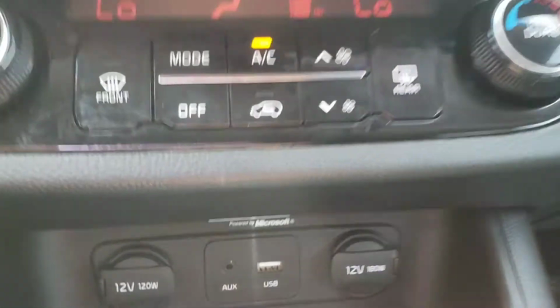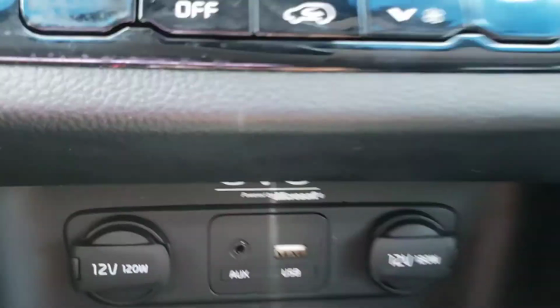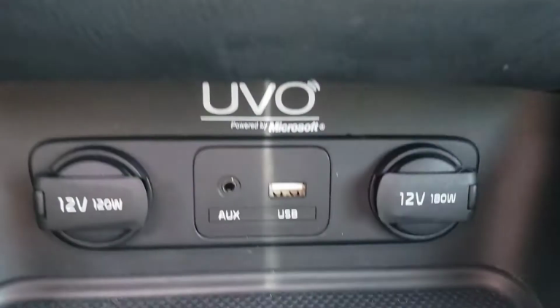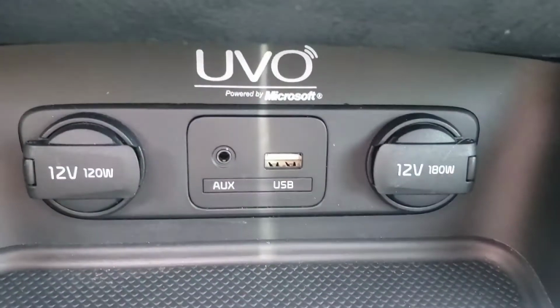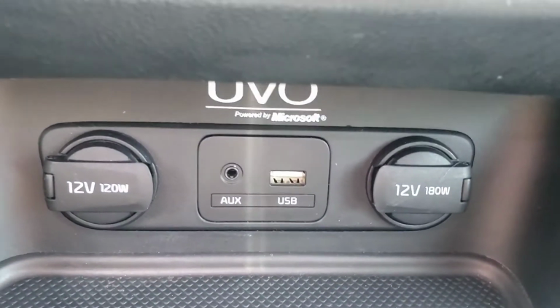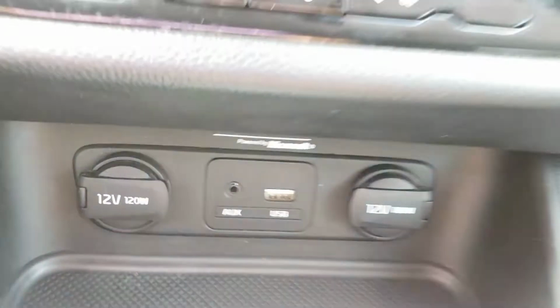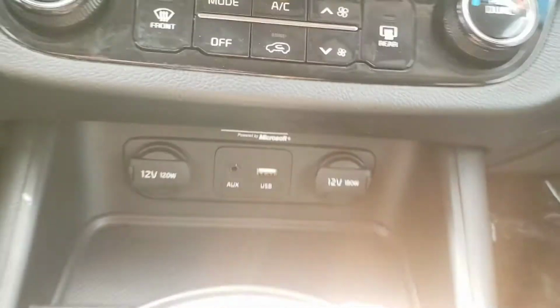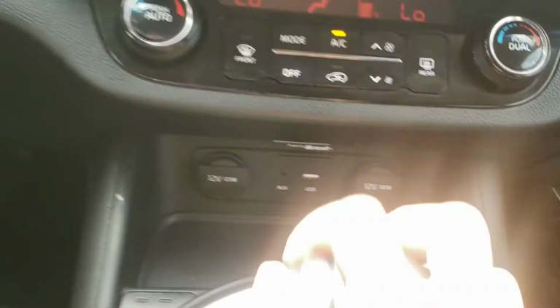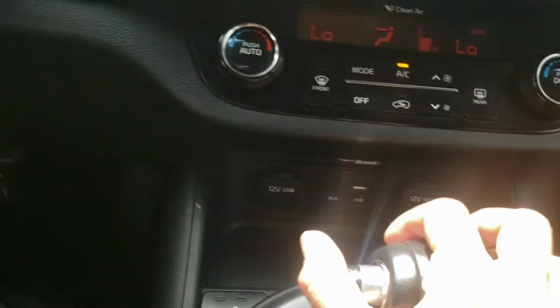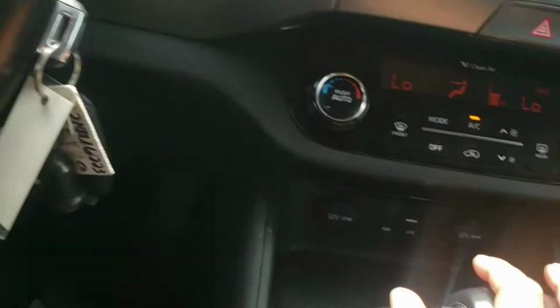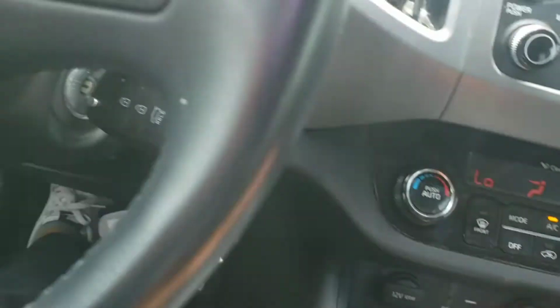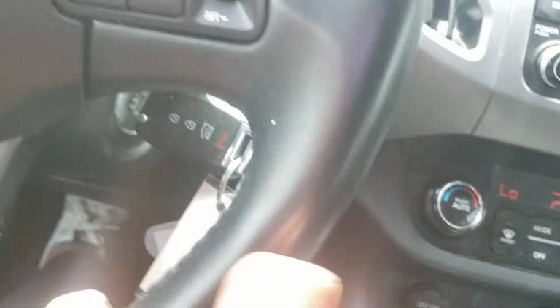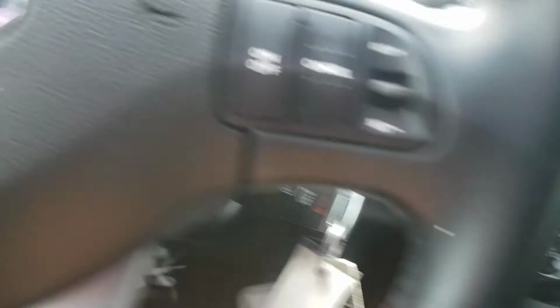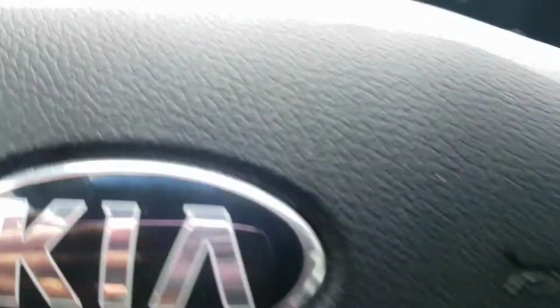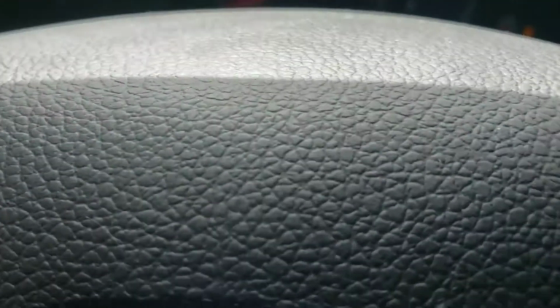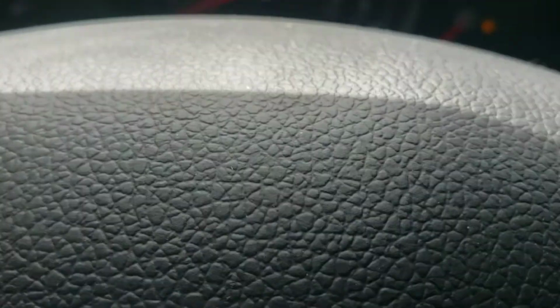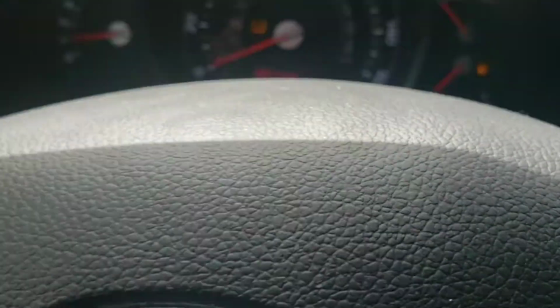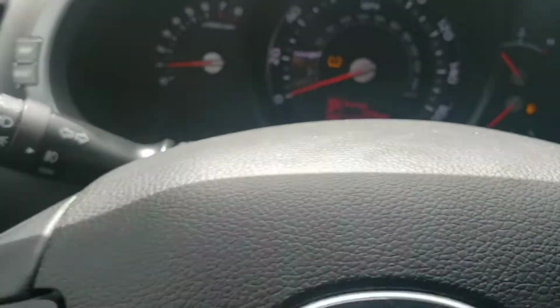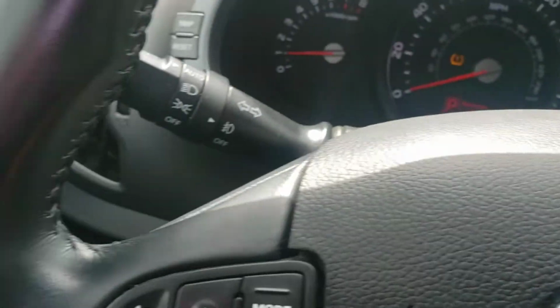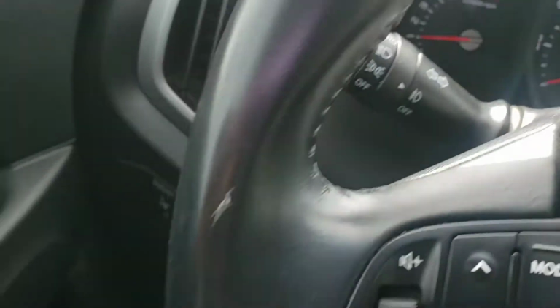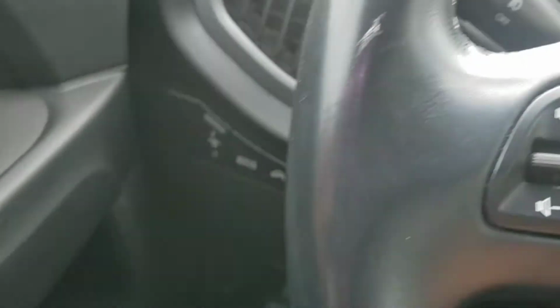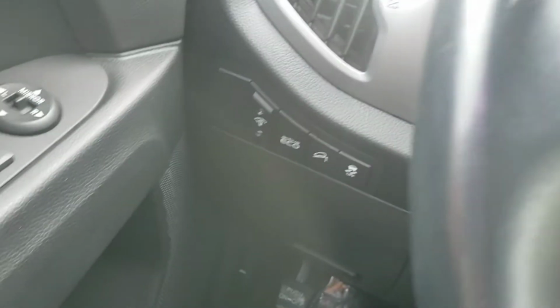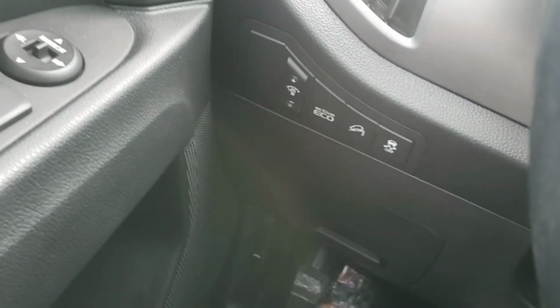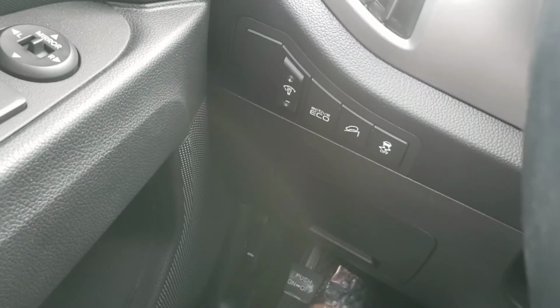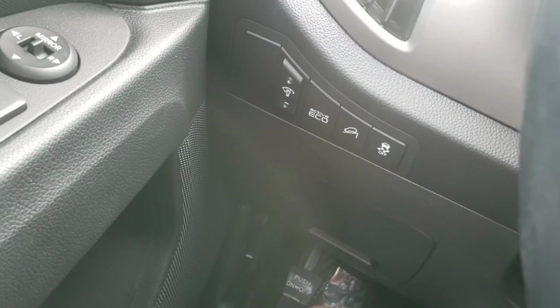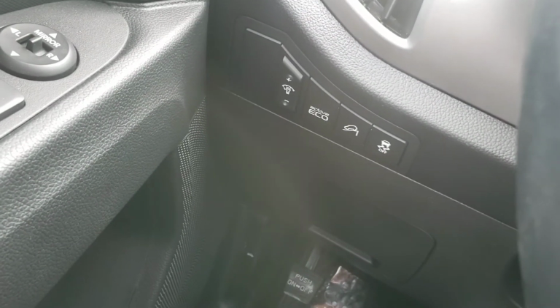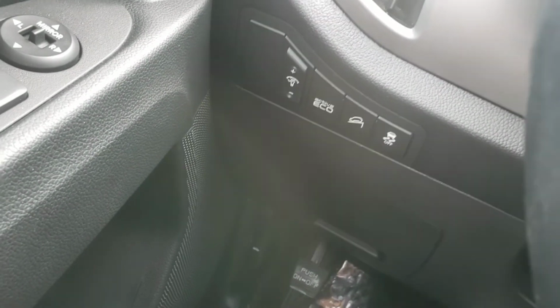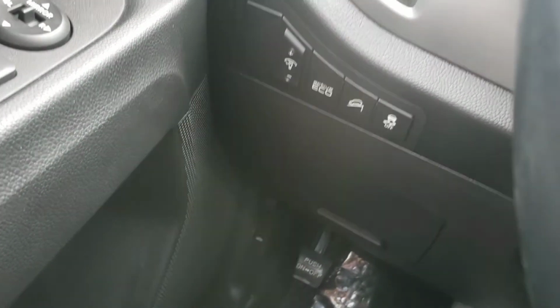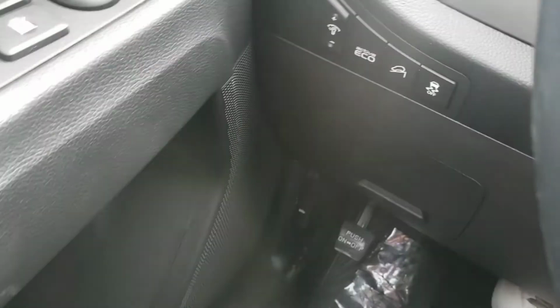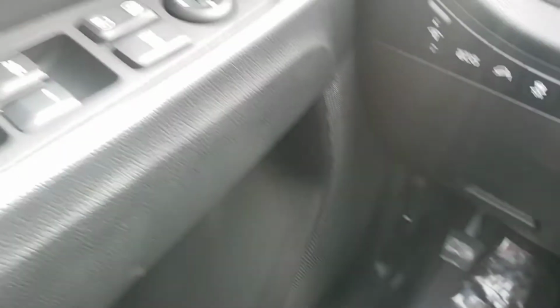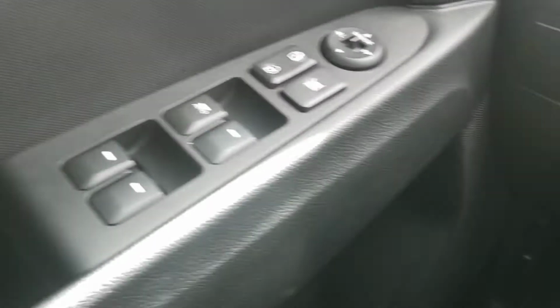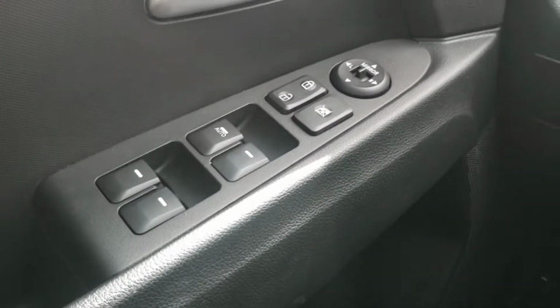It also has USB ports as well, cruise control. It's got 48,800 miles — eco, good stuff.